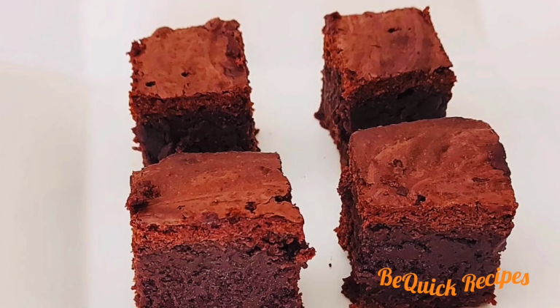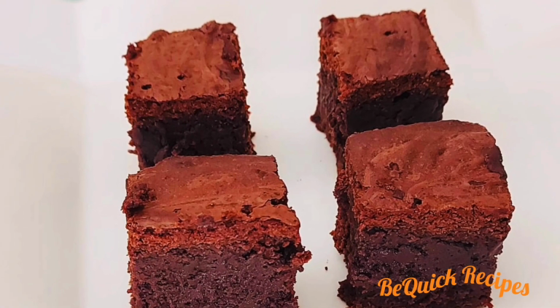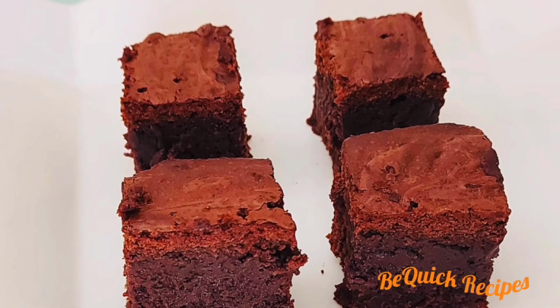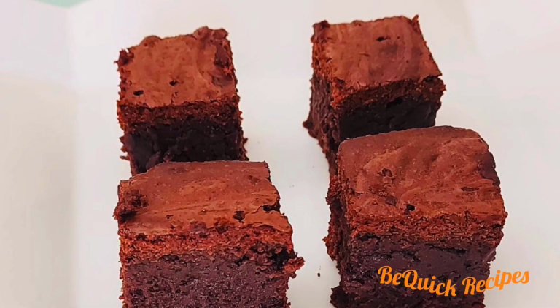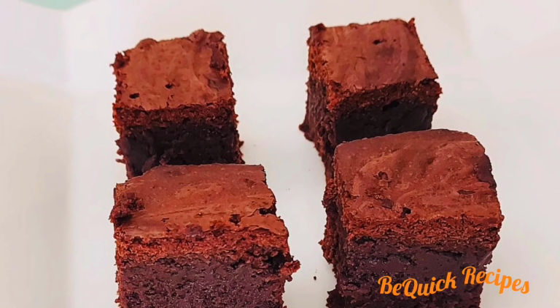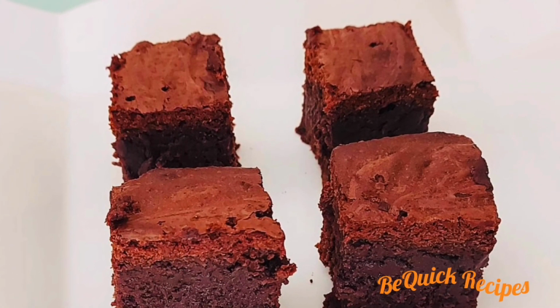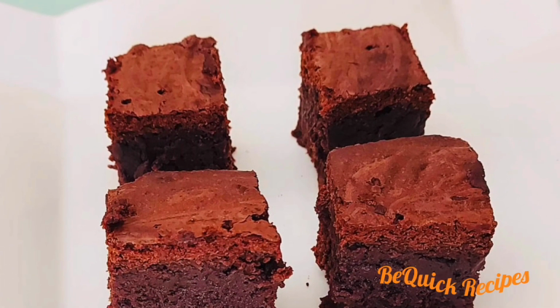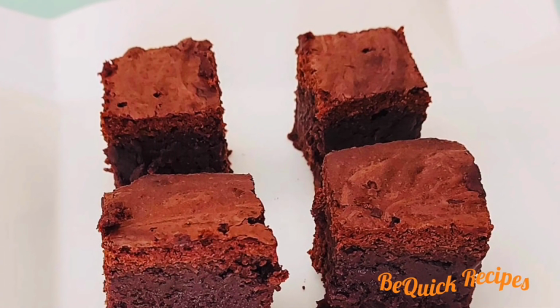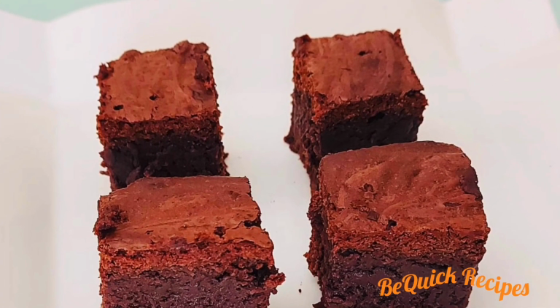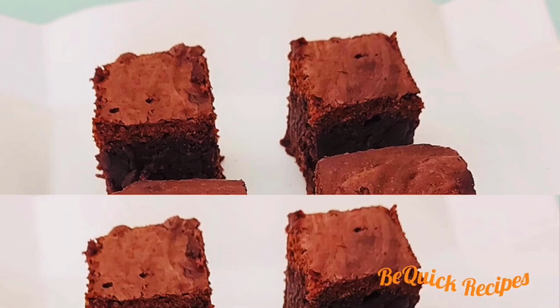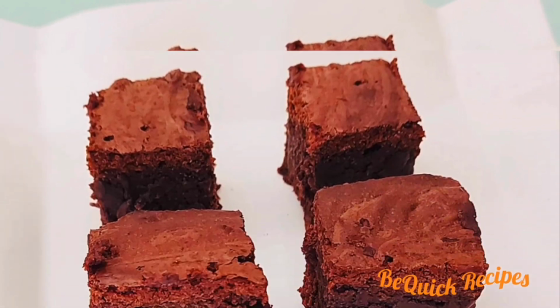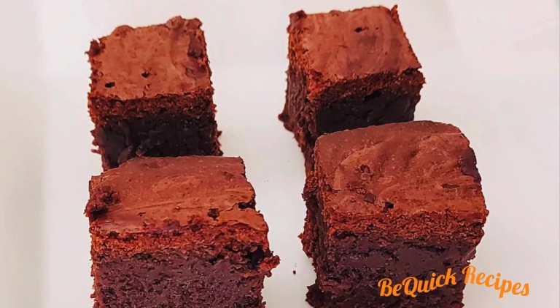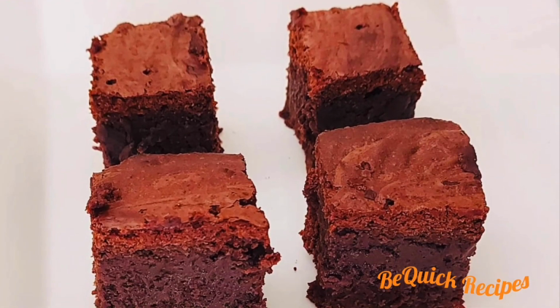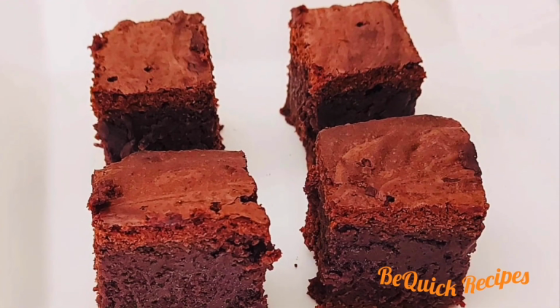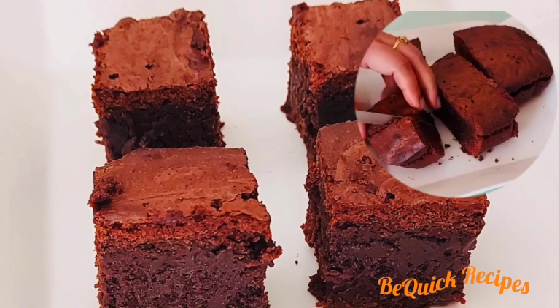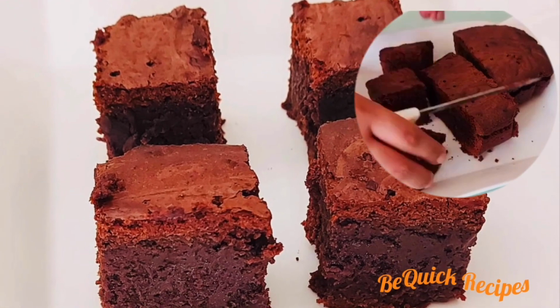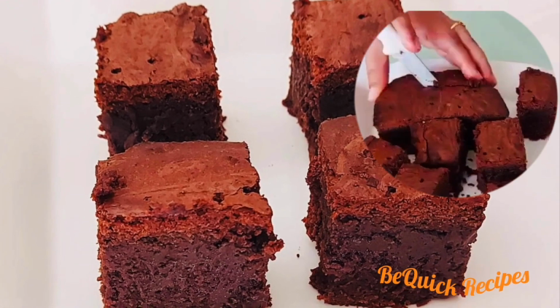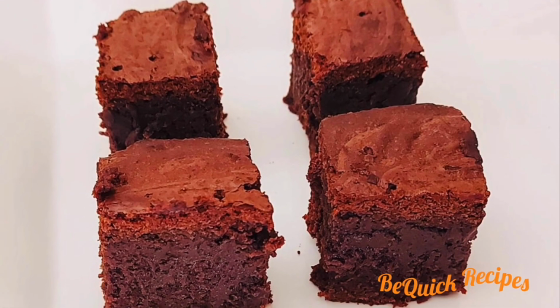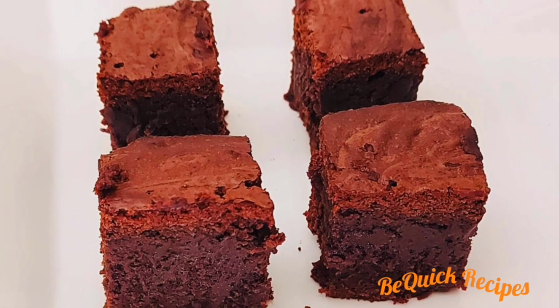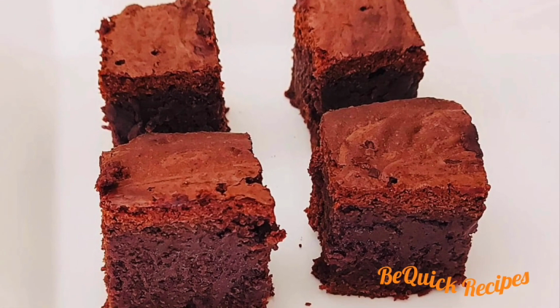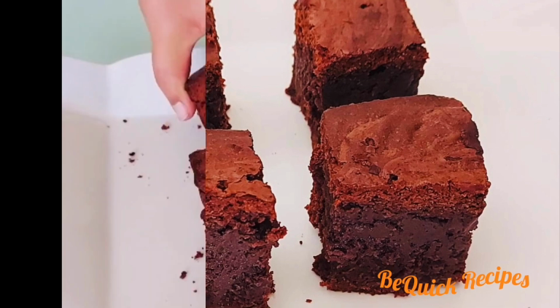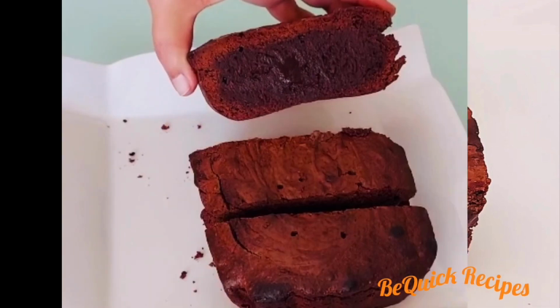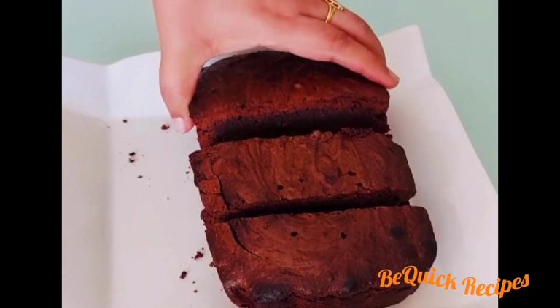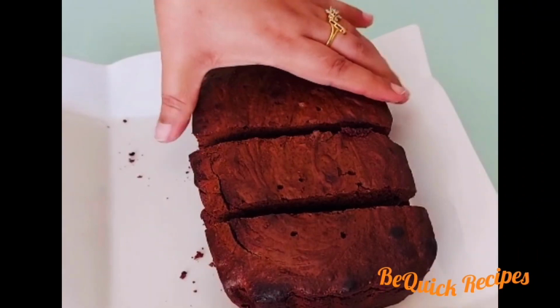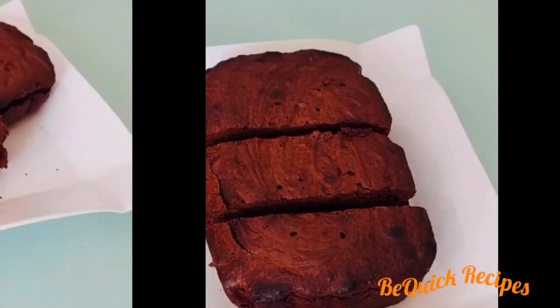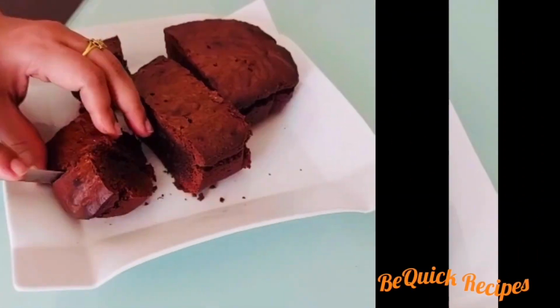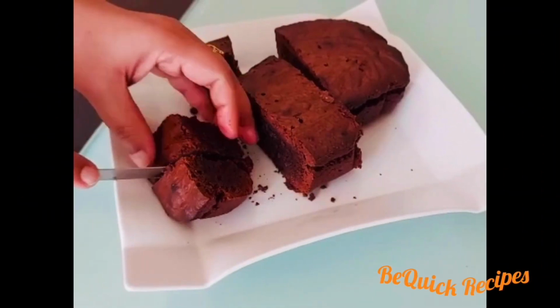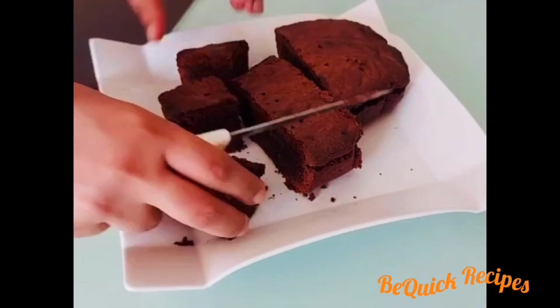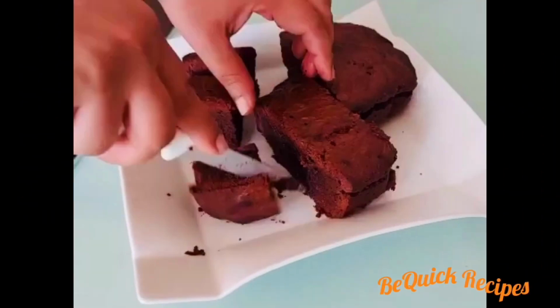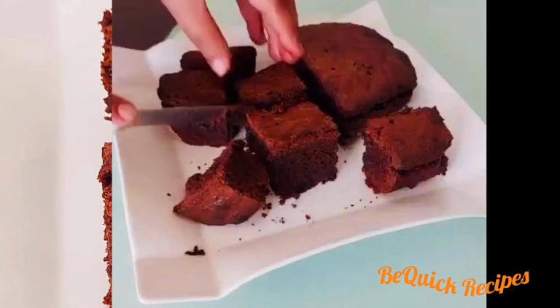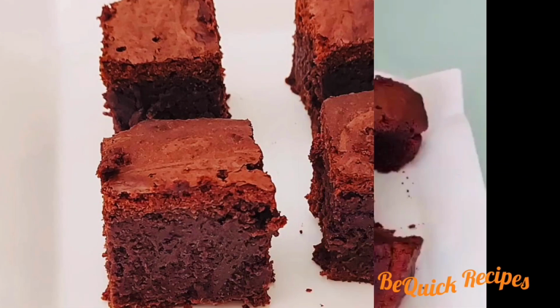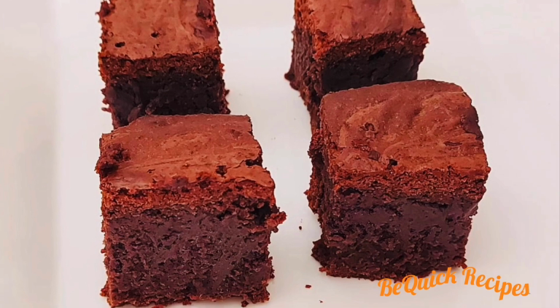It's a very tasty dessert. We are going to make it double-boiled chocolate.